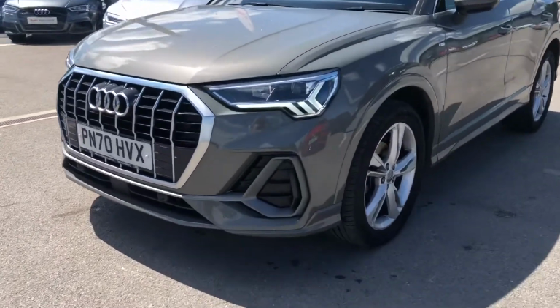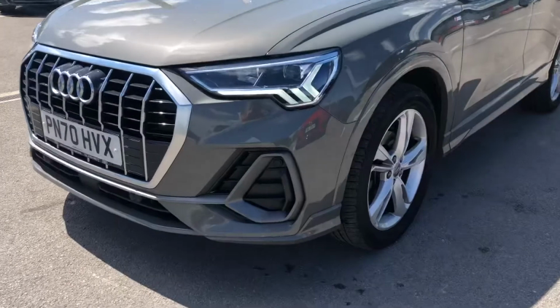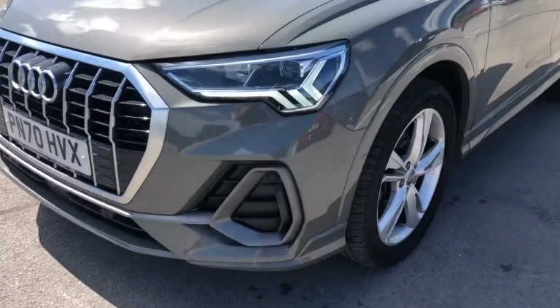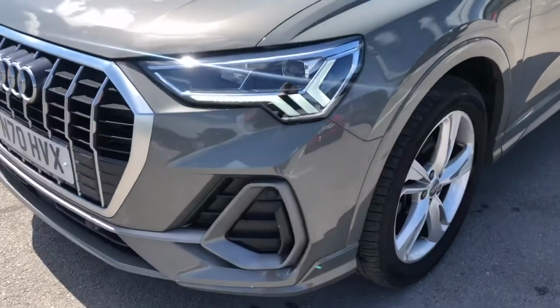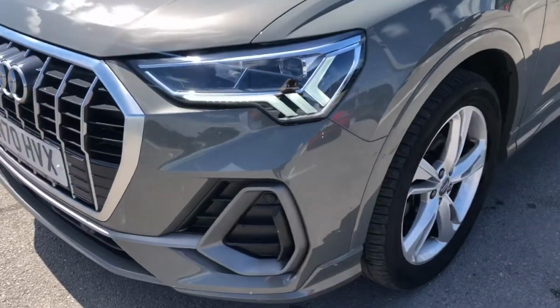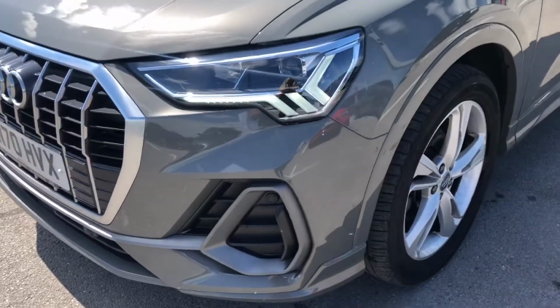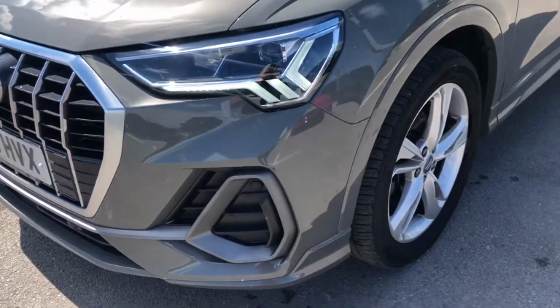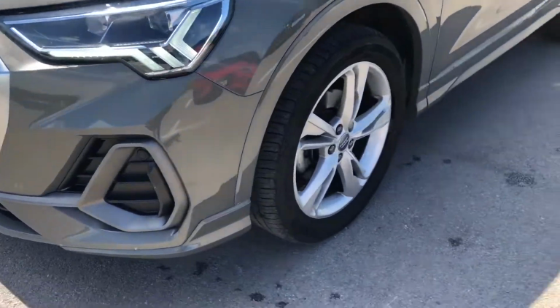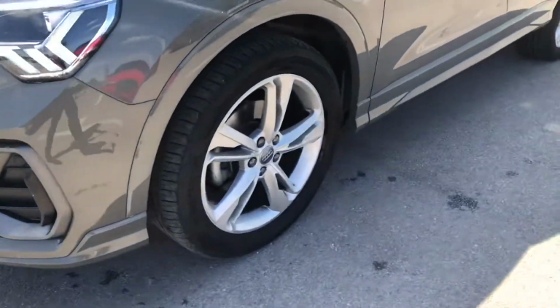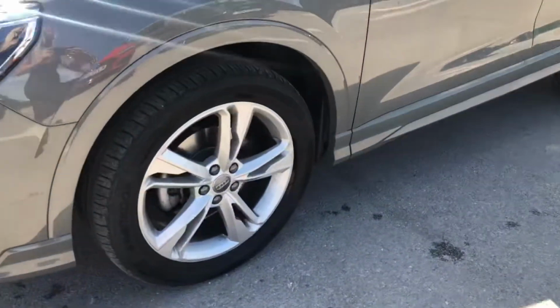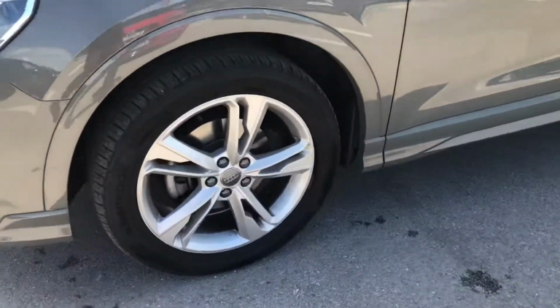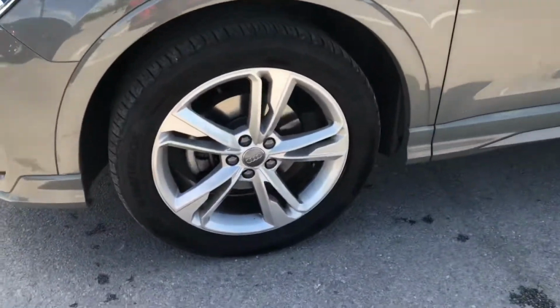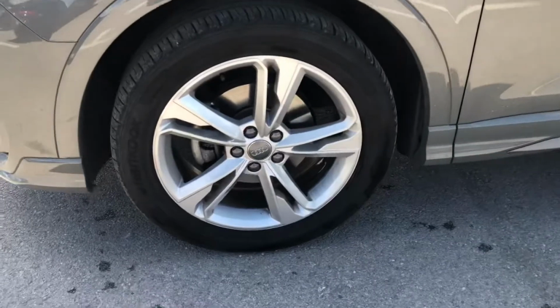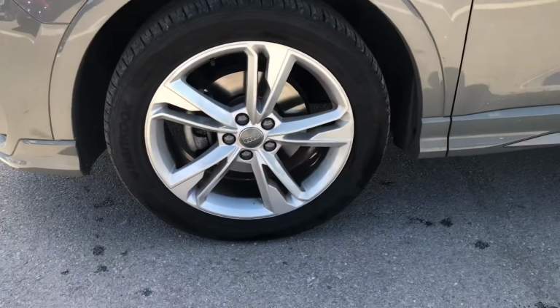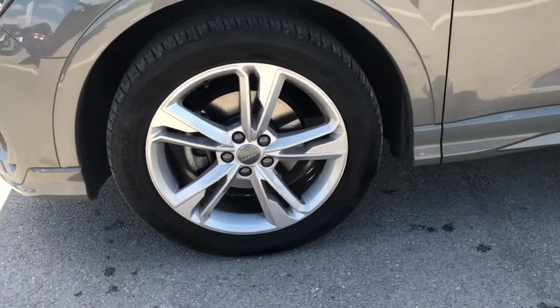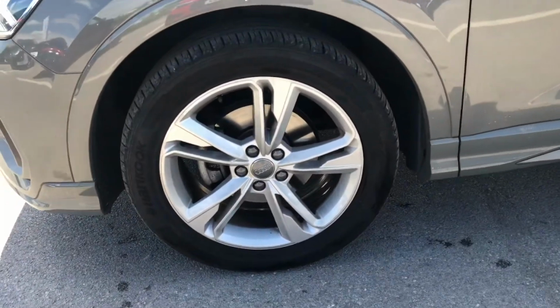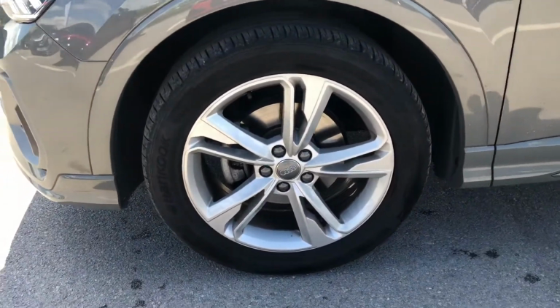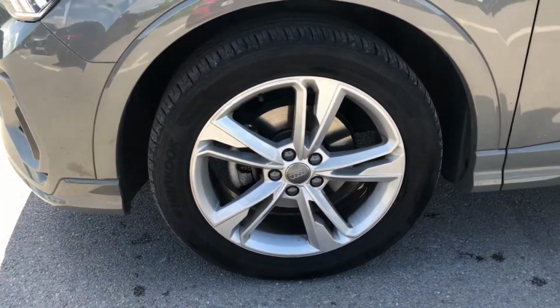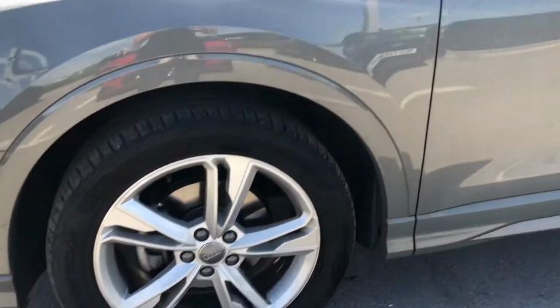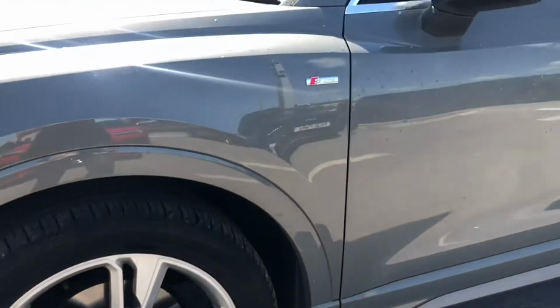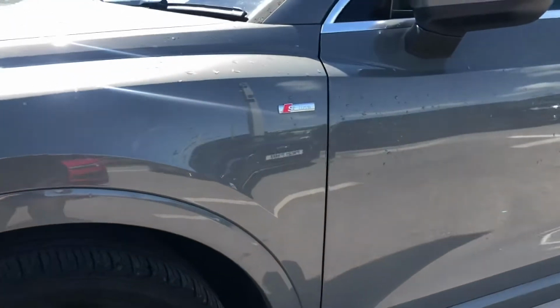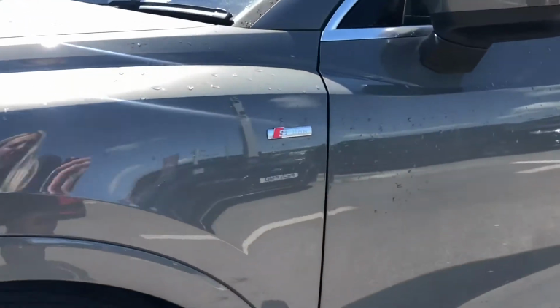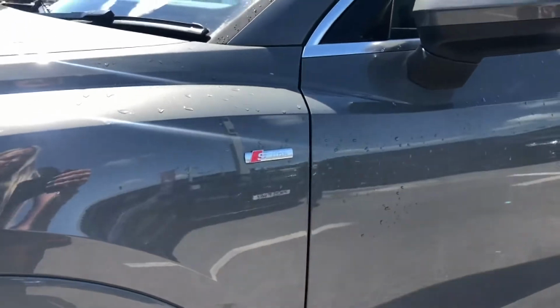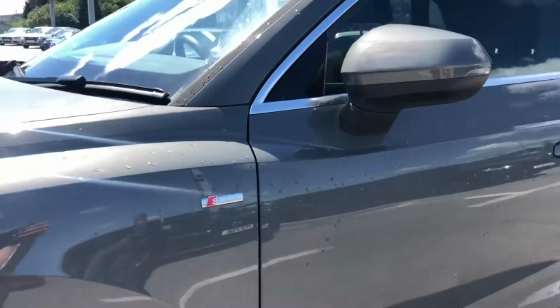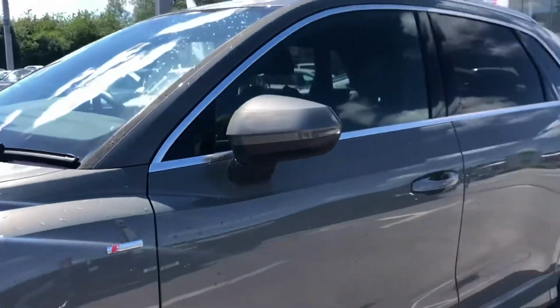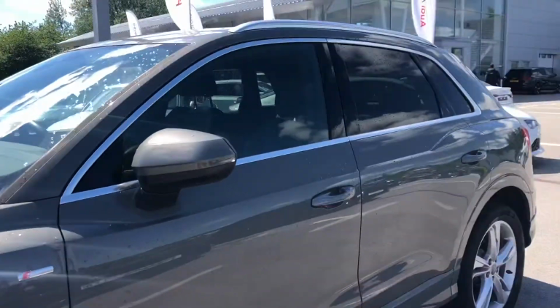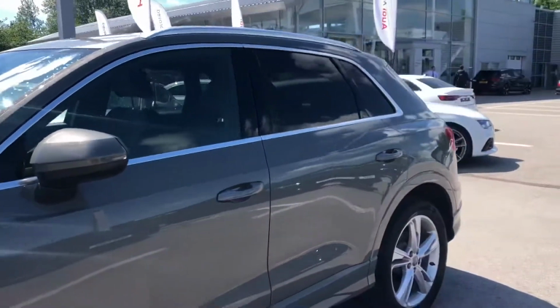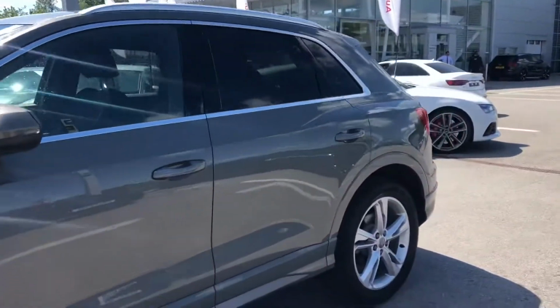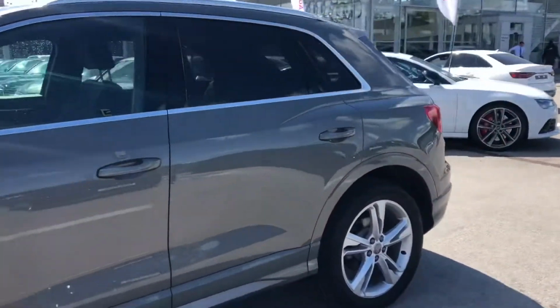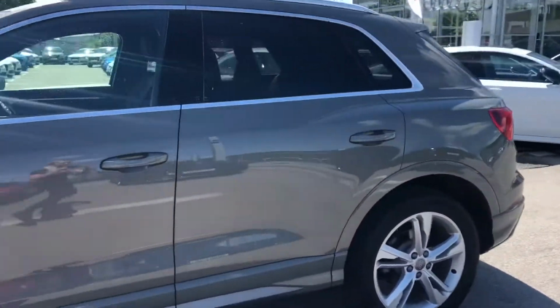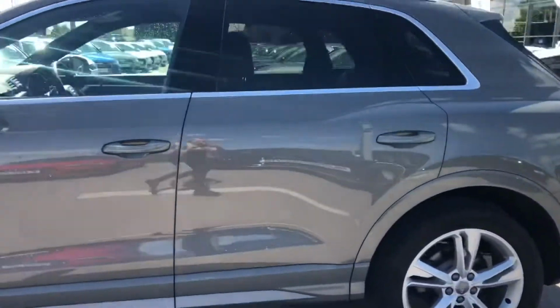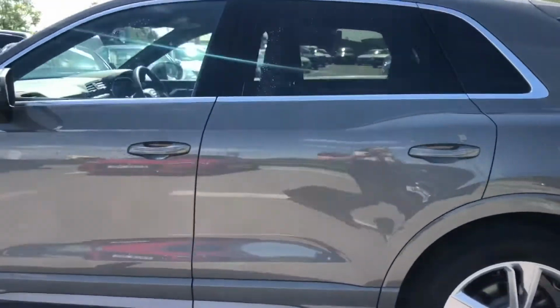Starting at the front of the car, we have LED headlights with LED daytime running lights, ensuring you have maximum visibility on all your journeys, as well as the 19-inch 5-twin spoke dynamic design alloy wheels contrasting really nicely against the paint.